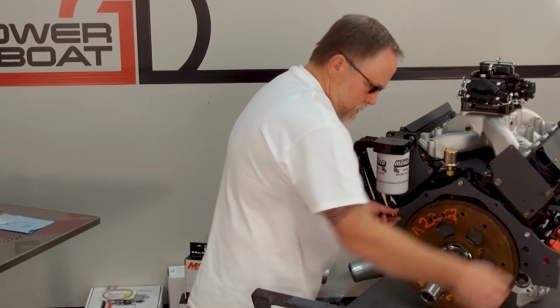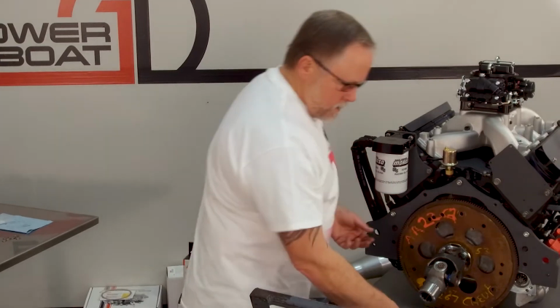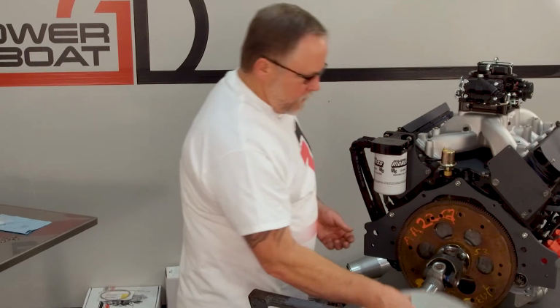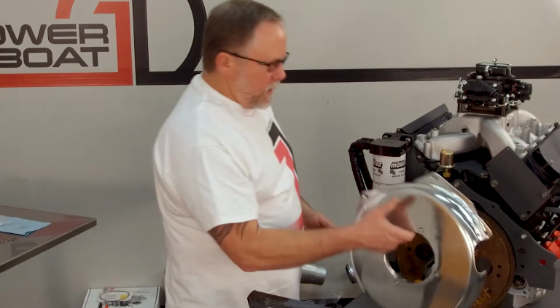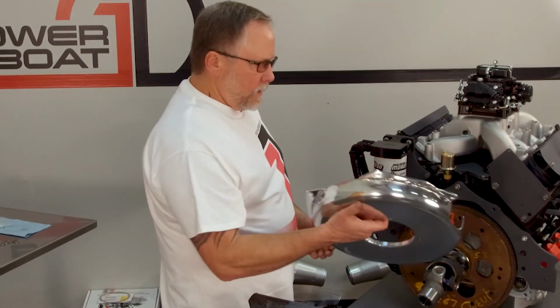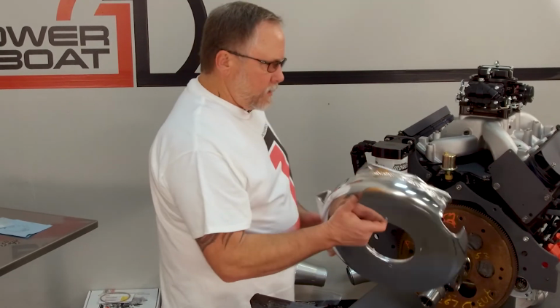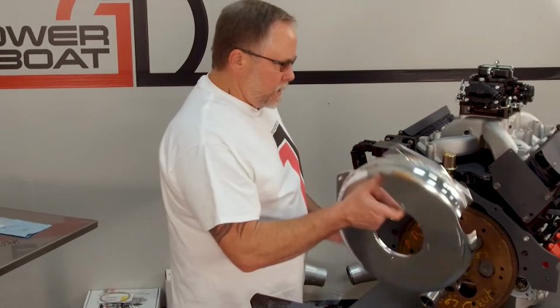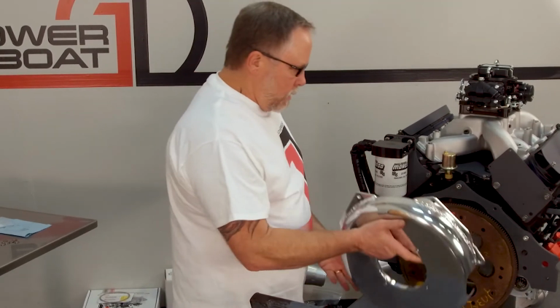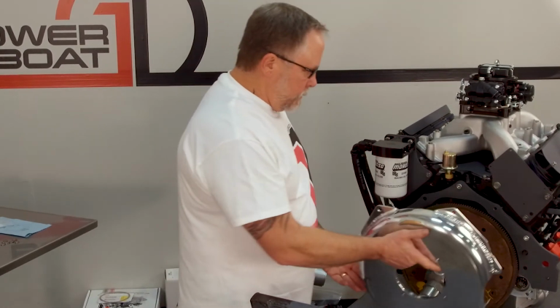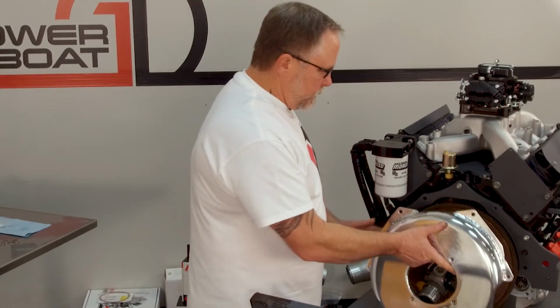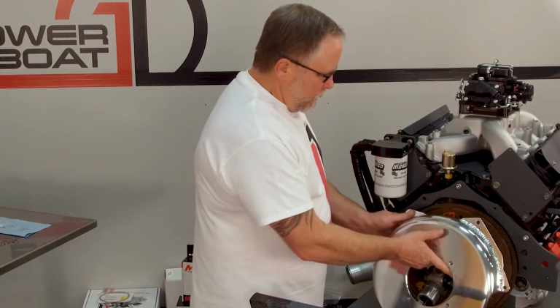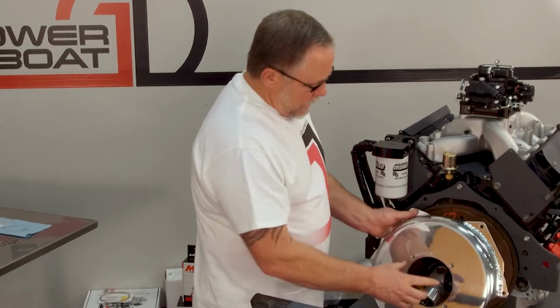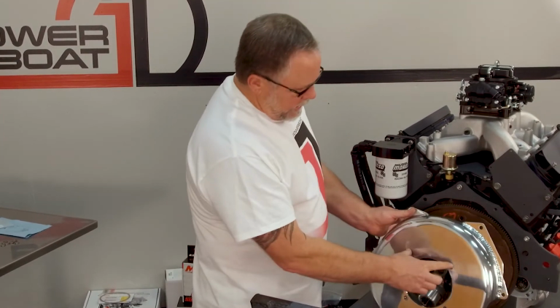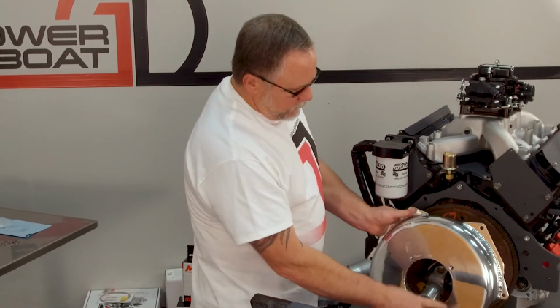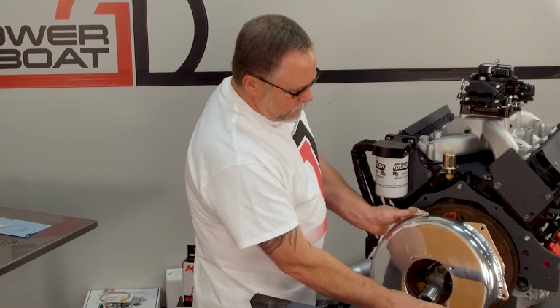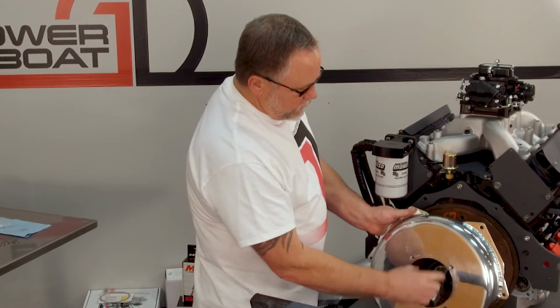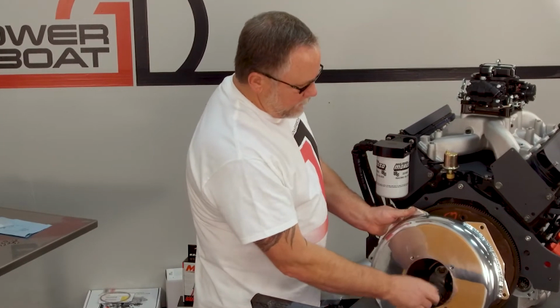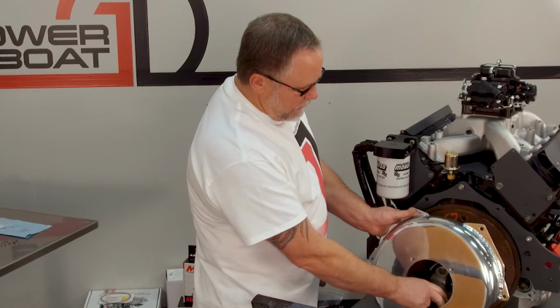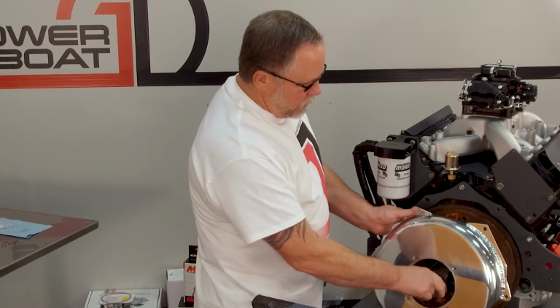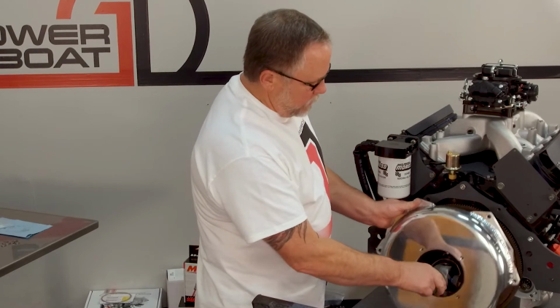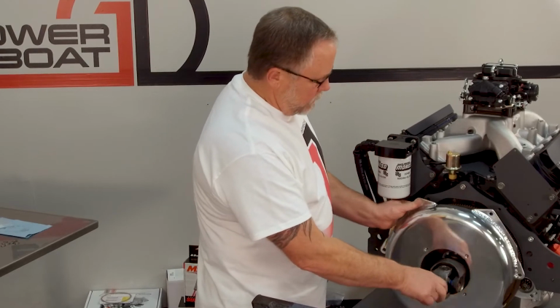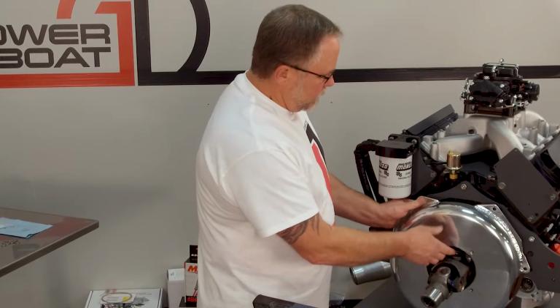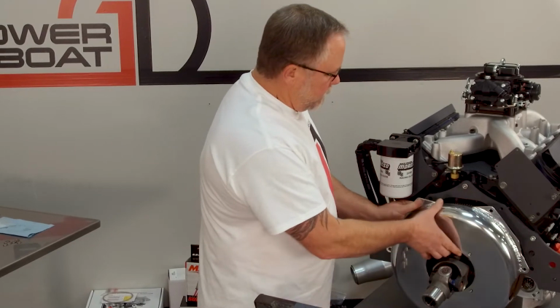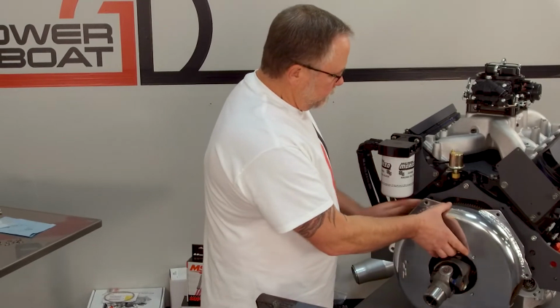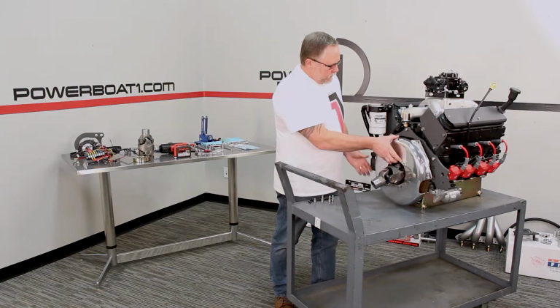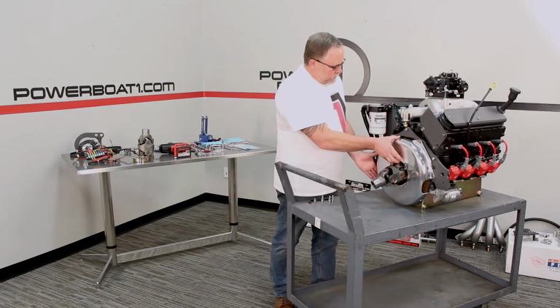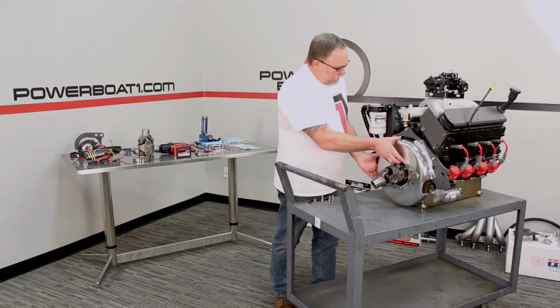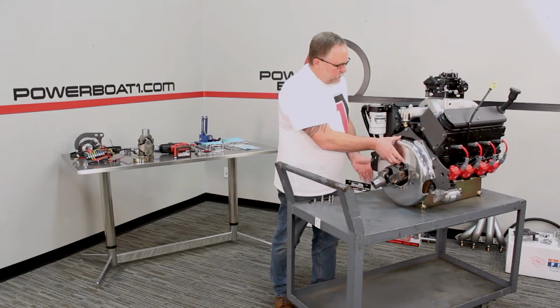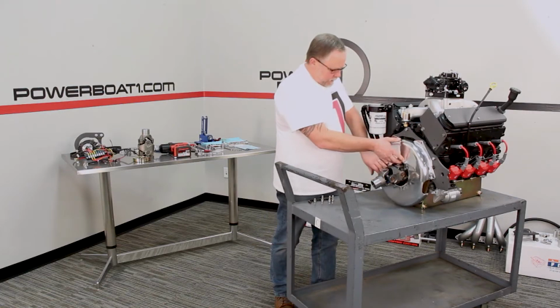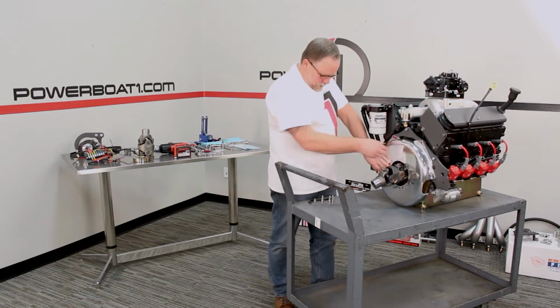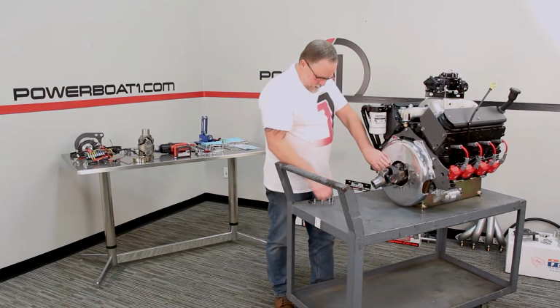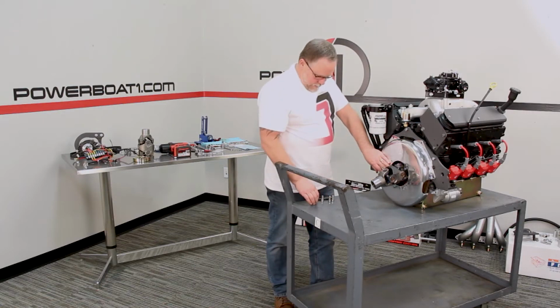The rear bell housing is a nice polished piece. It actually has provision for a drive shaft guard on it as well. We'll slip that up on like that.